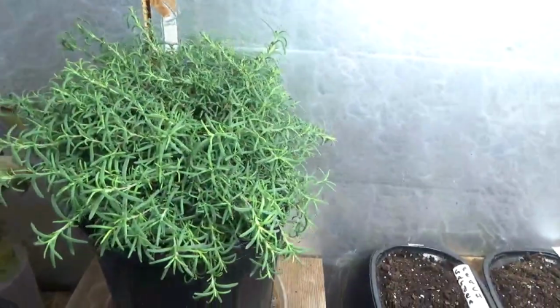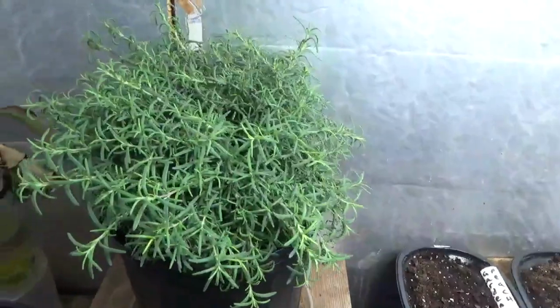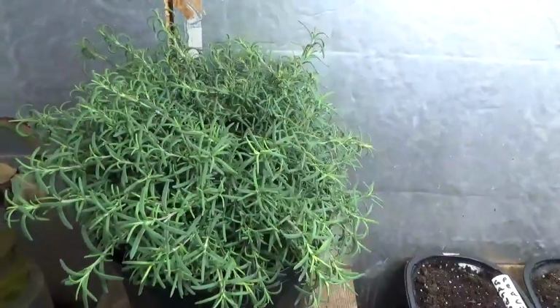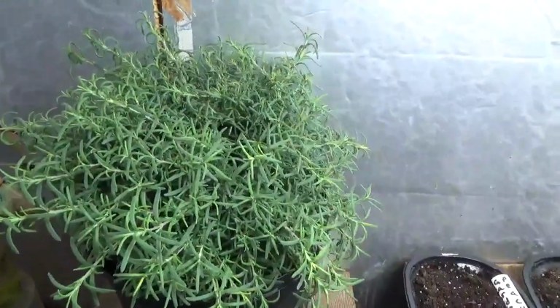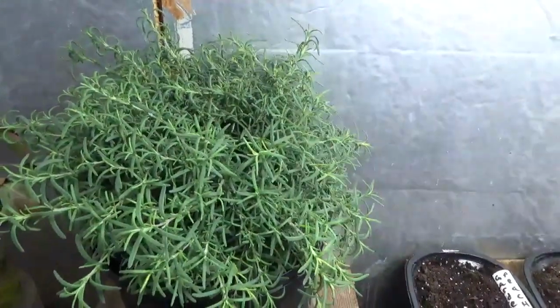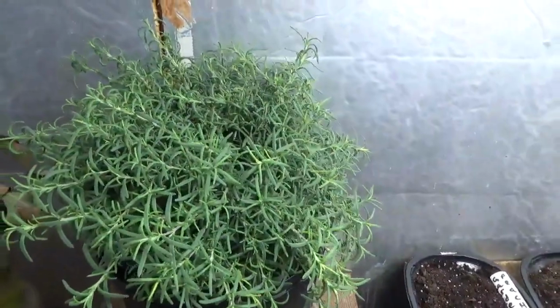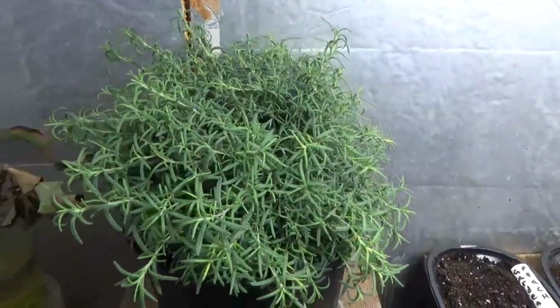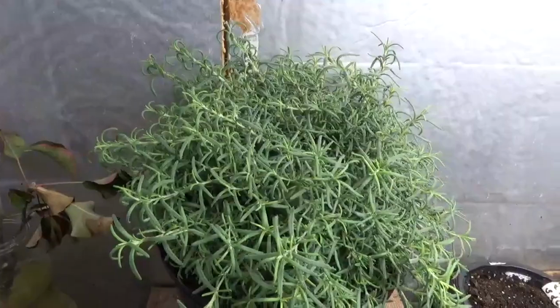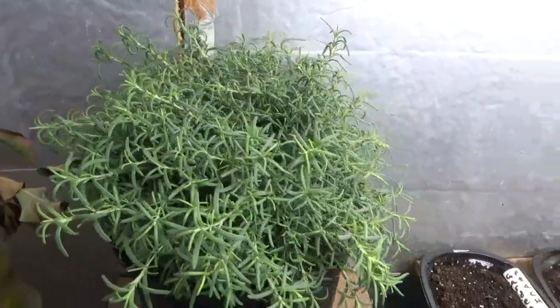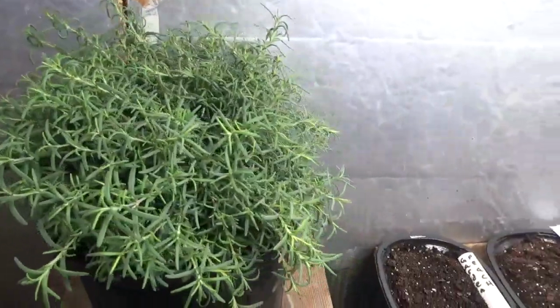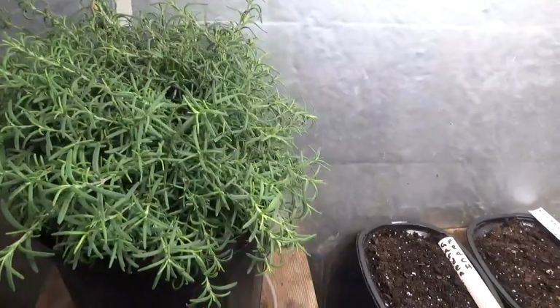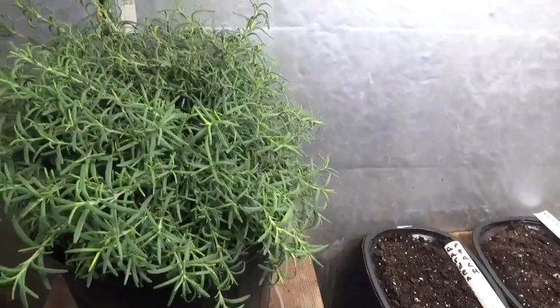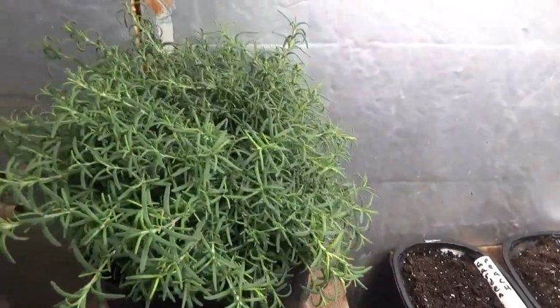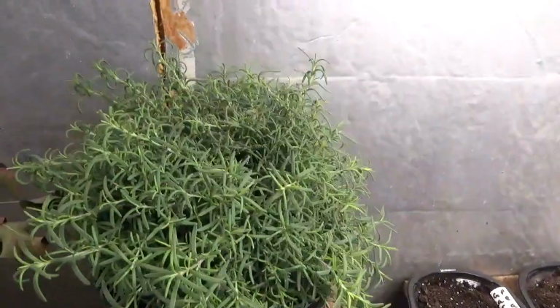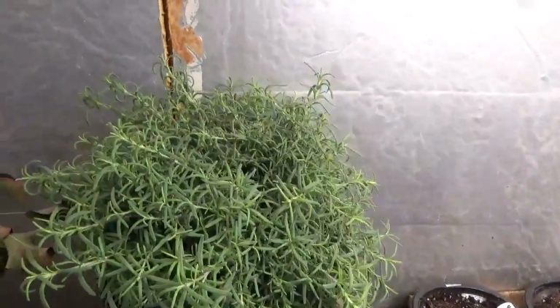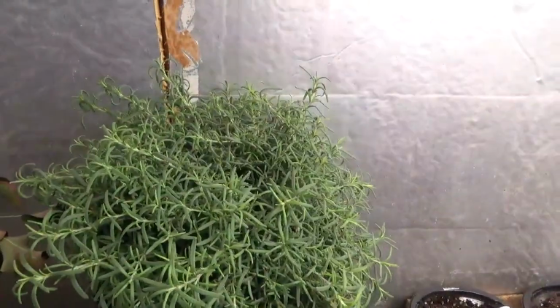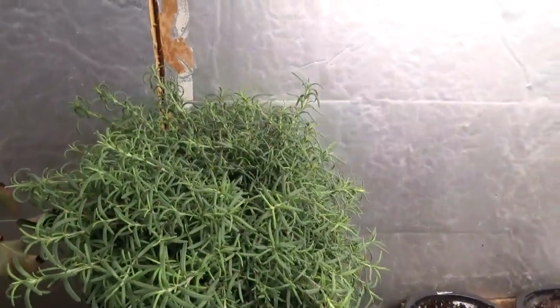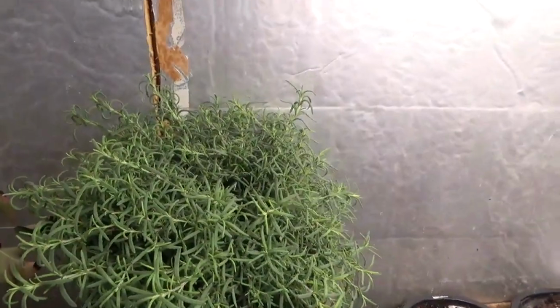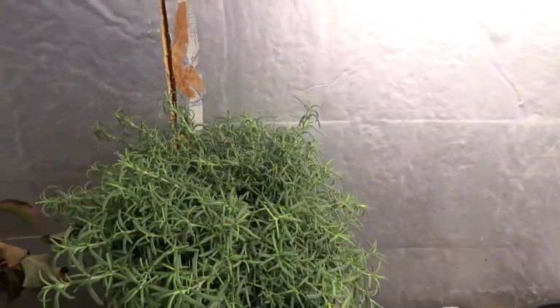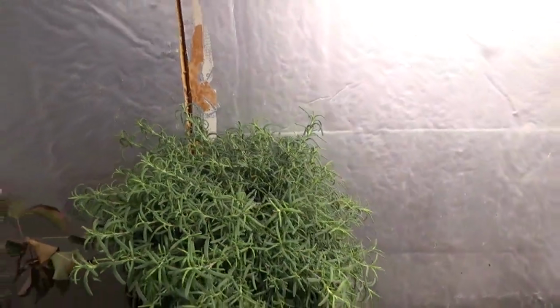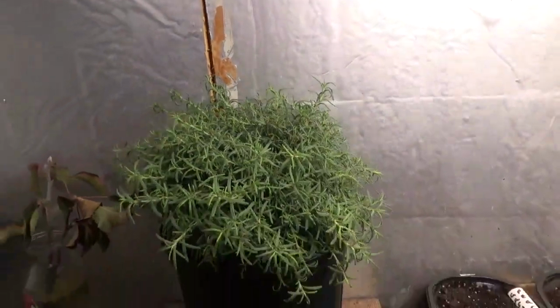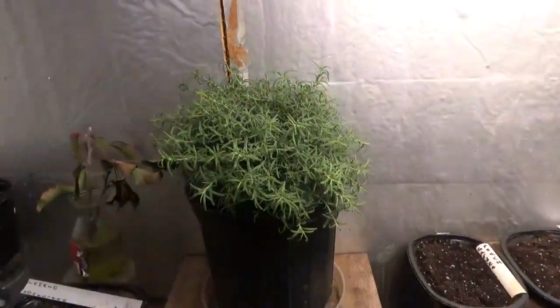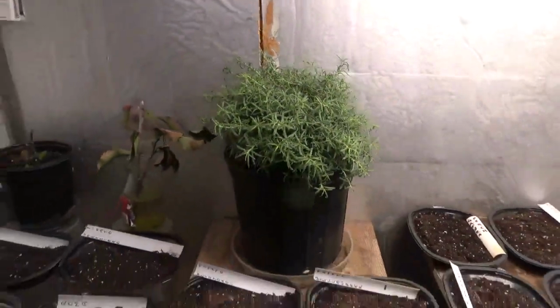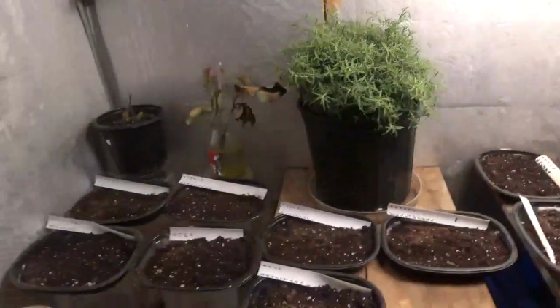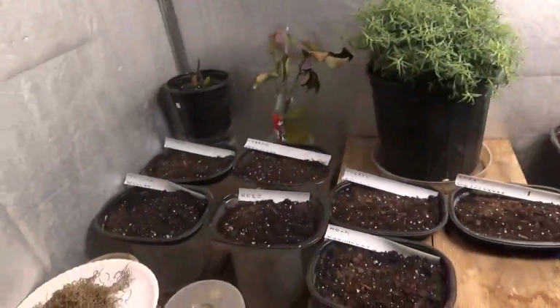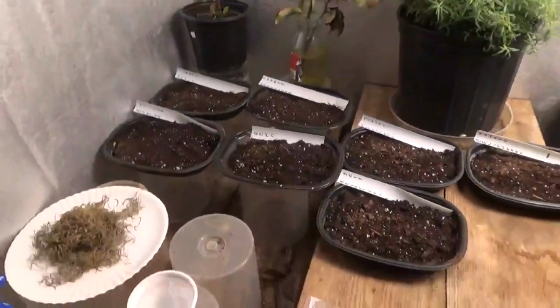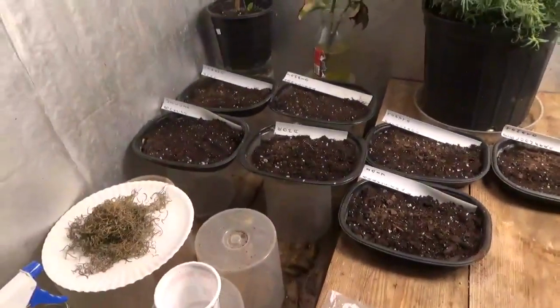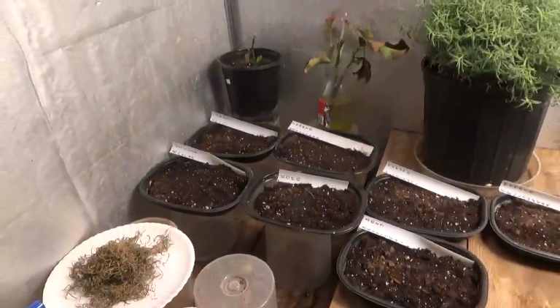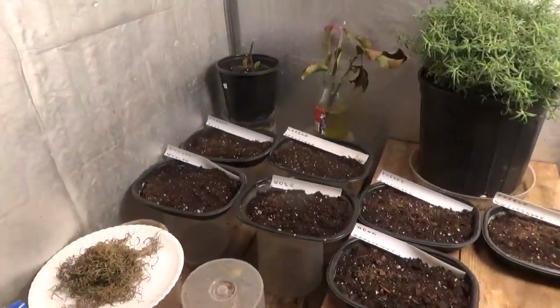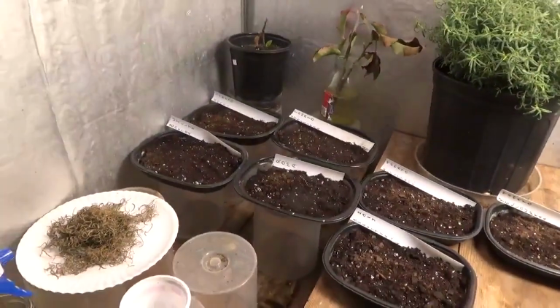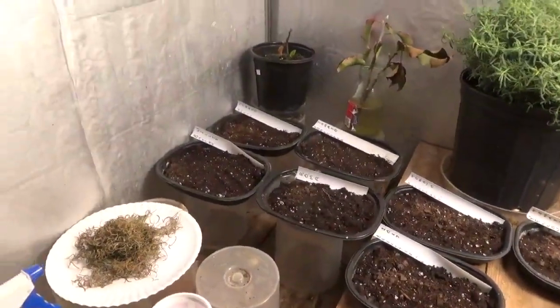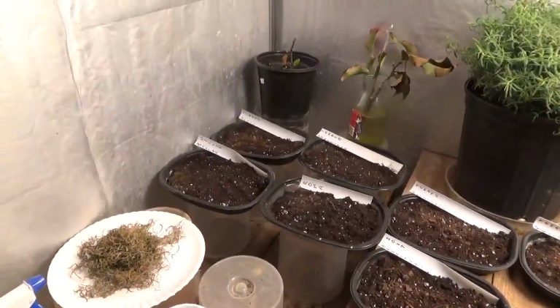The bonsai rosemary is getting kind of shaggy again, going to need another trim. But today is September 10th, 2022.